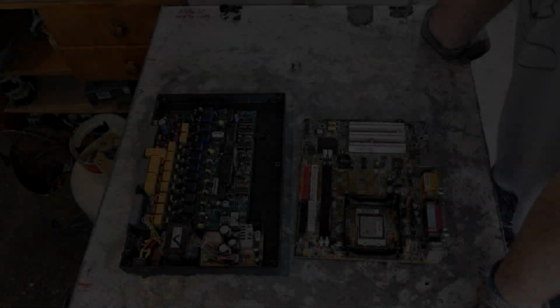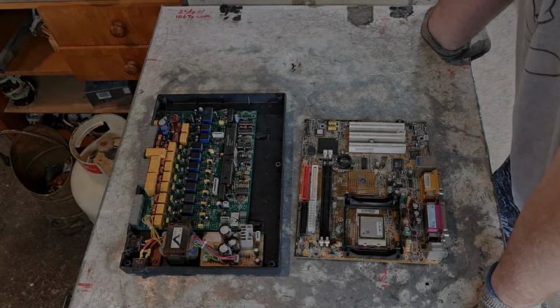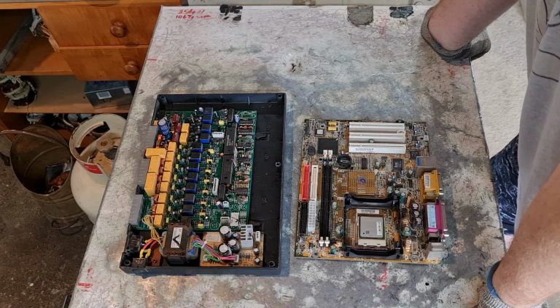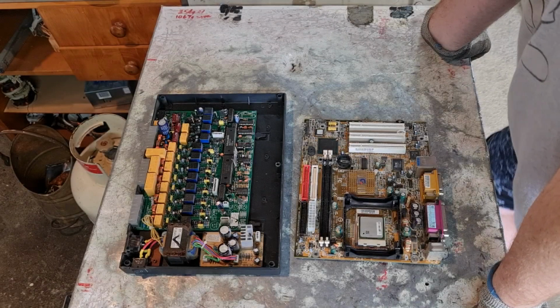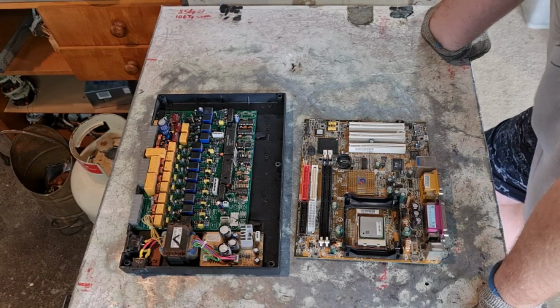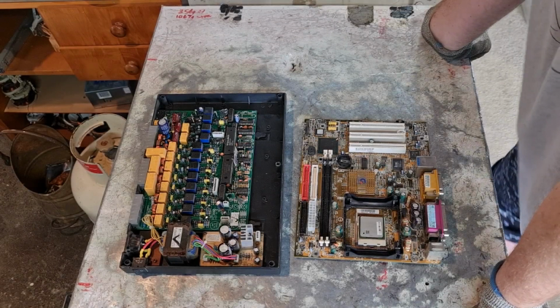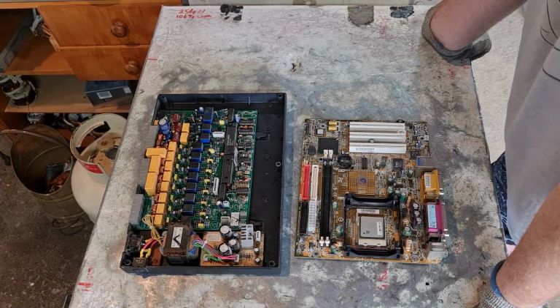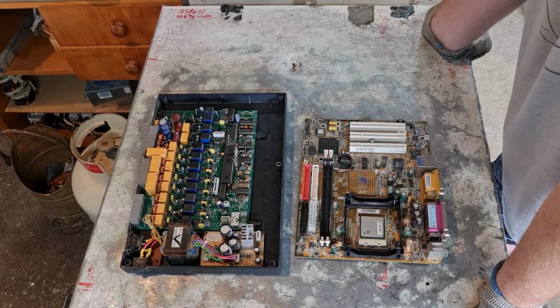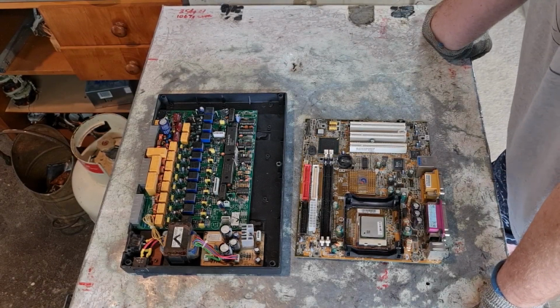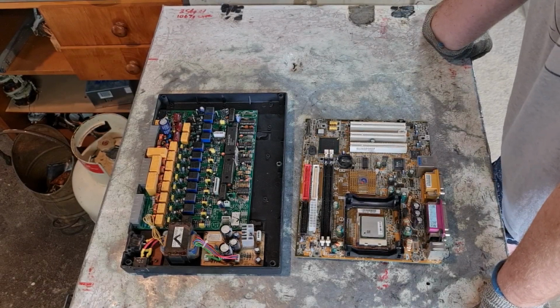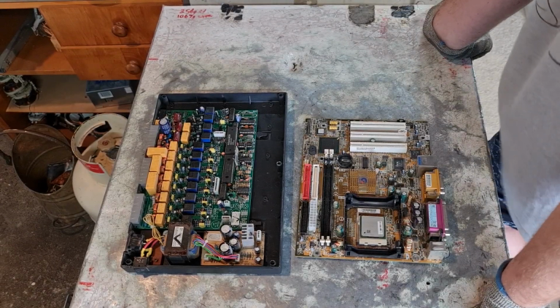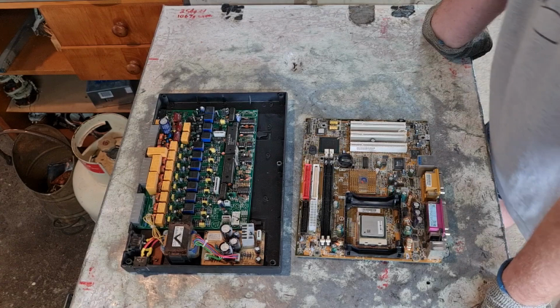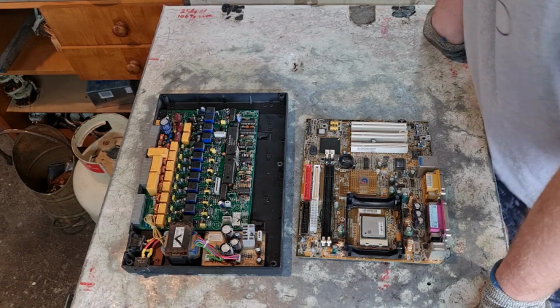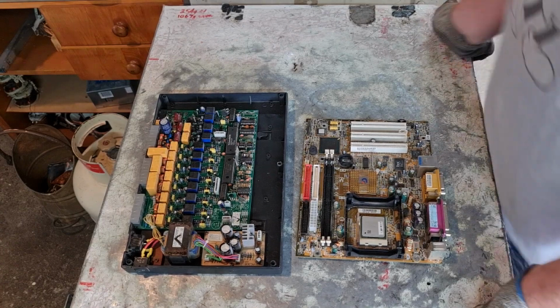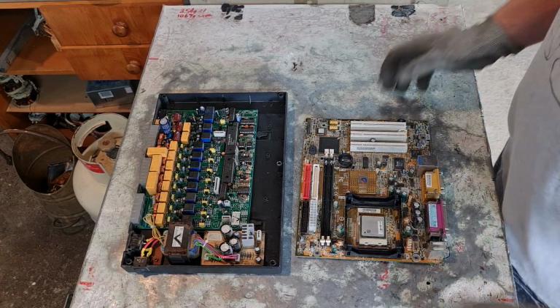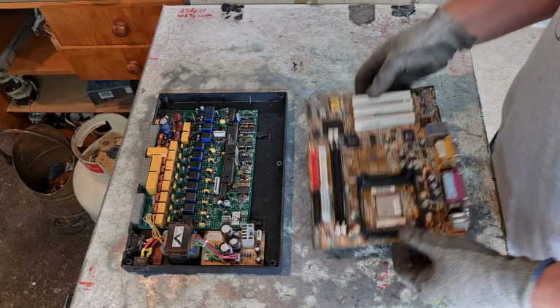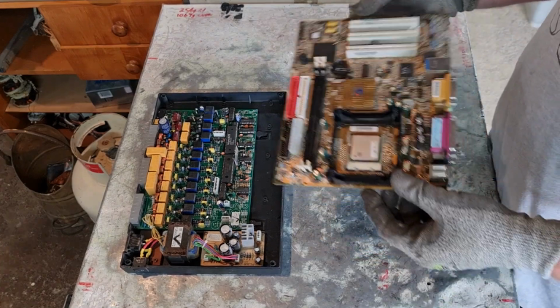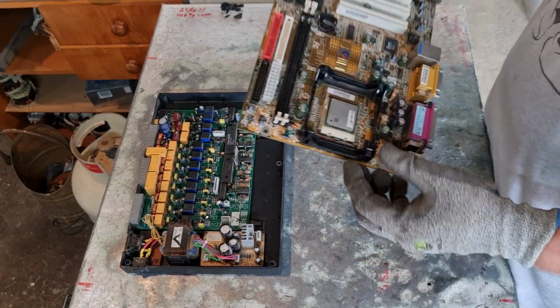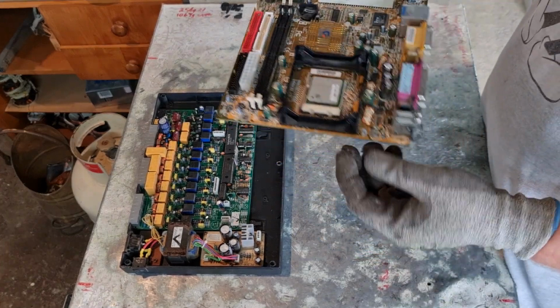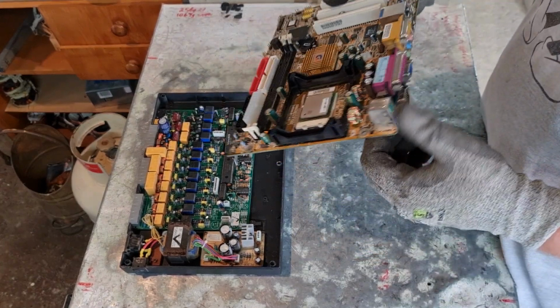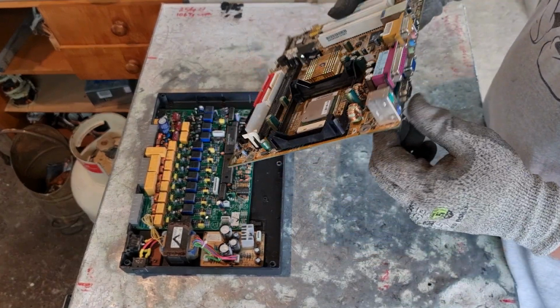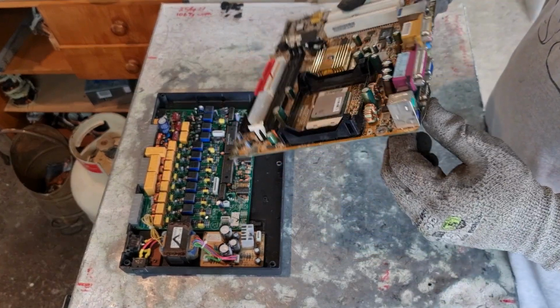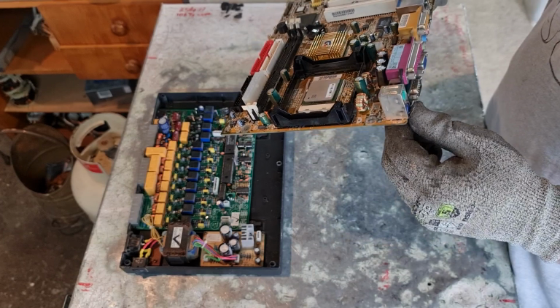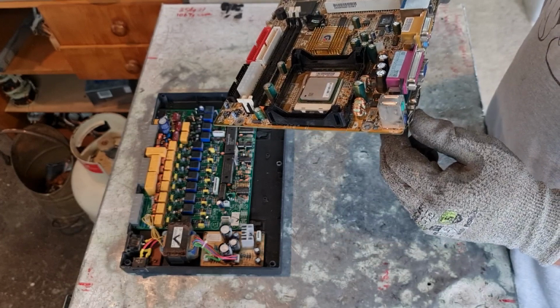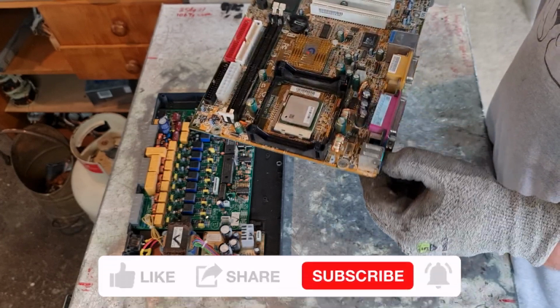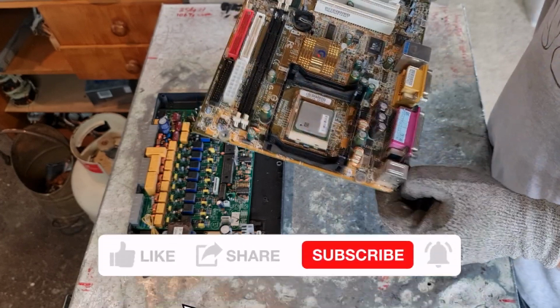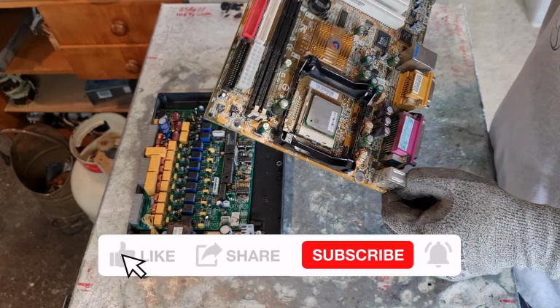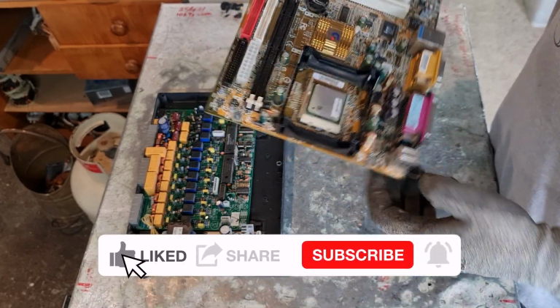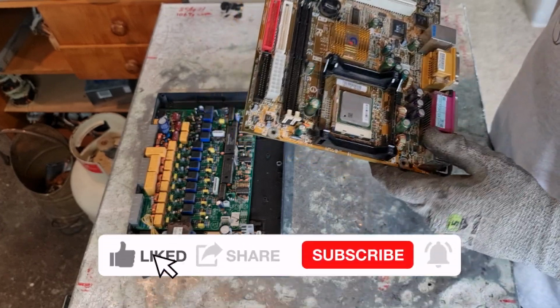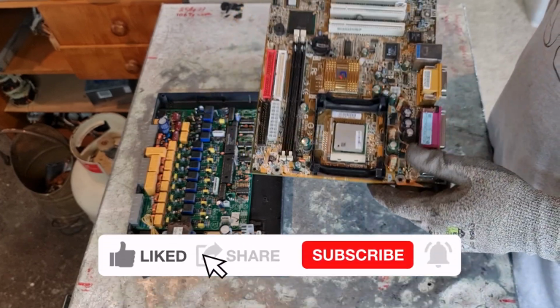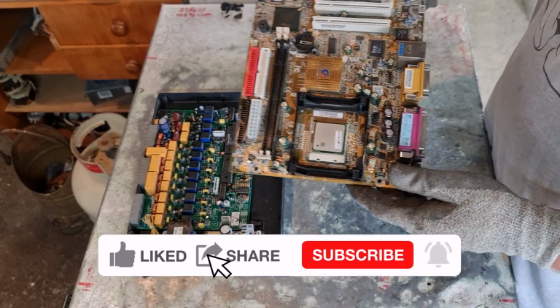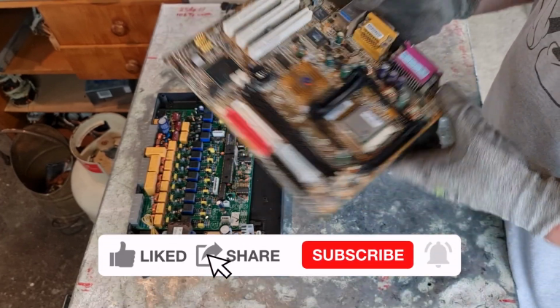Hey scrappers, welcome back to another video. Today we're just going to be cleaning up a couple of these circuit boards that I found — you know the type: you put it aside and say you'll do it later, then you forget about it entirely, and then when you're cleaning up your workshop or shed you go, 'I remember when I did that.'